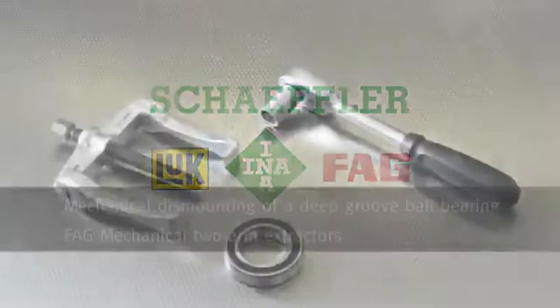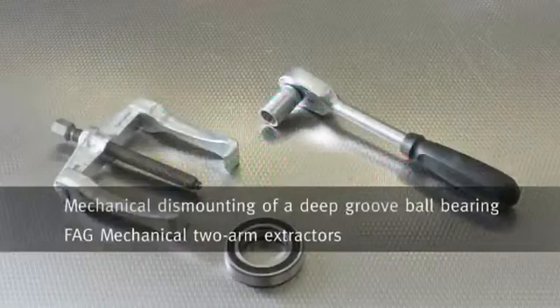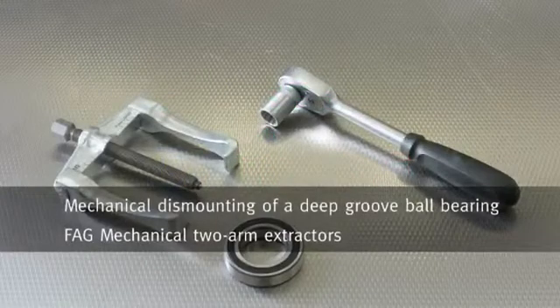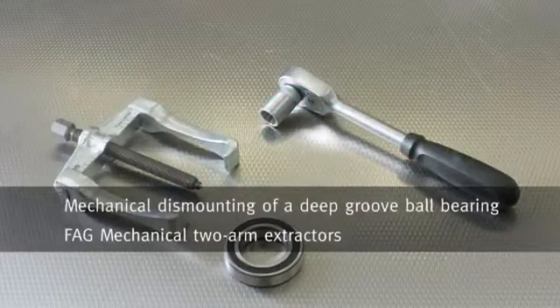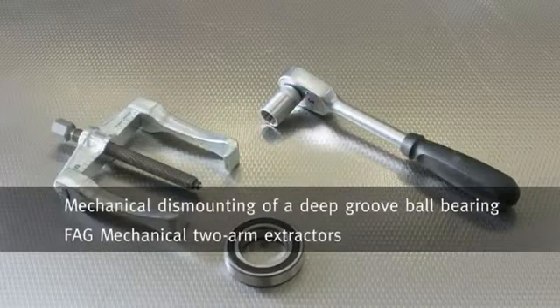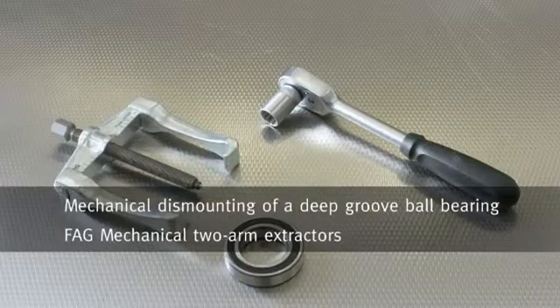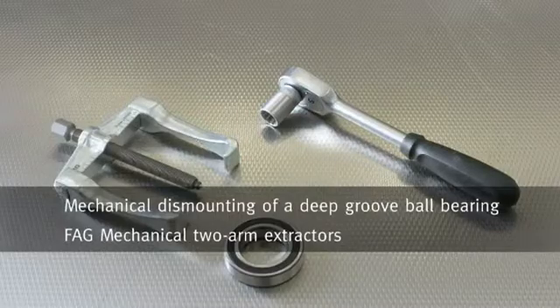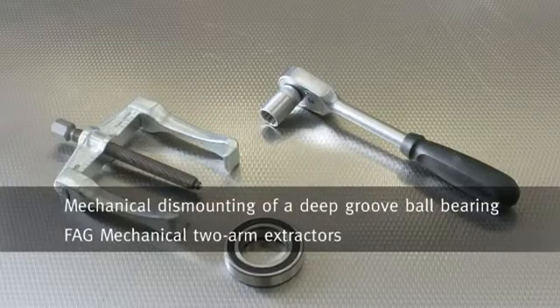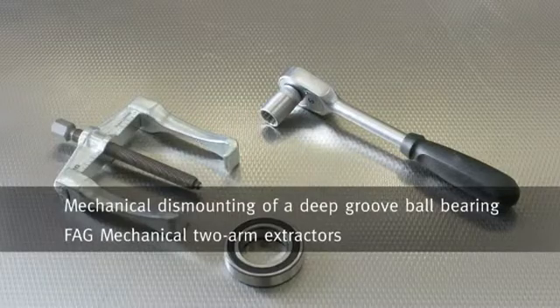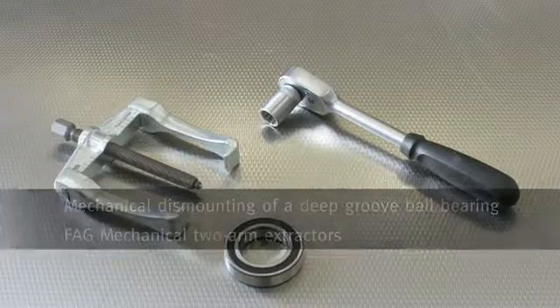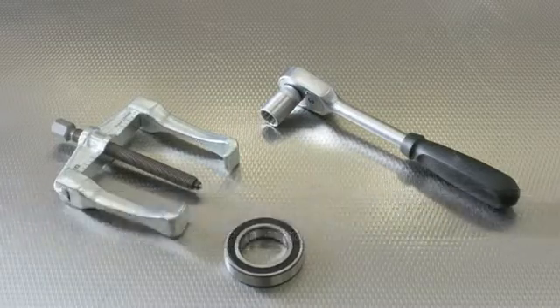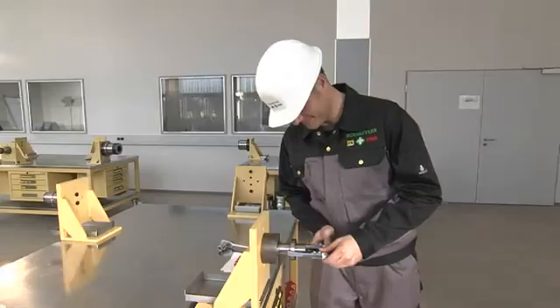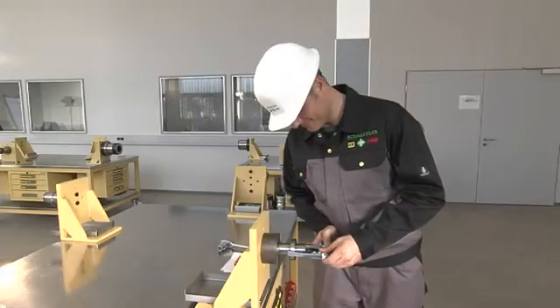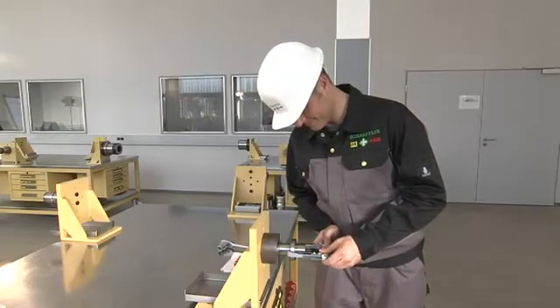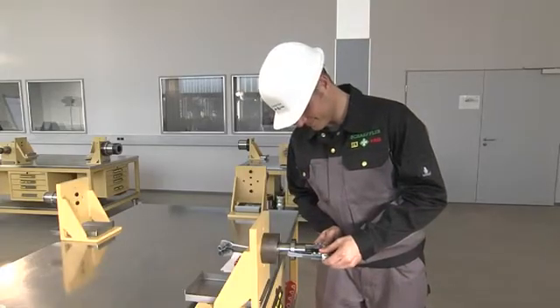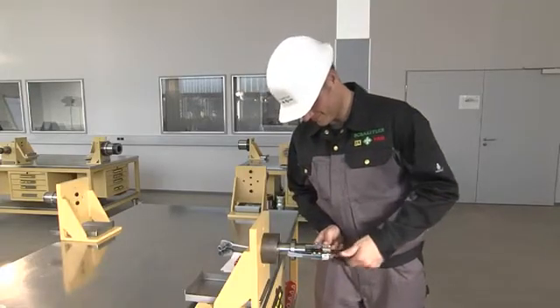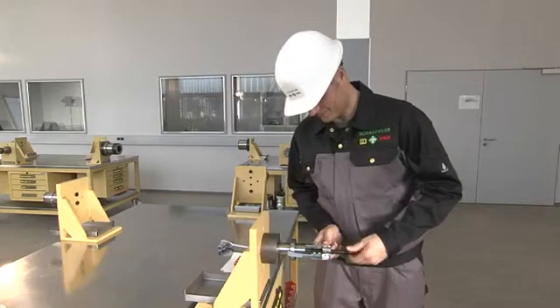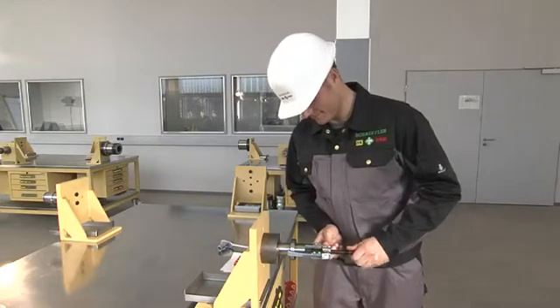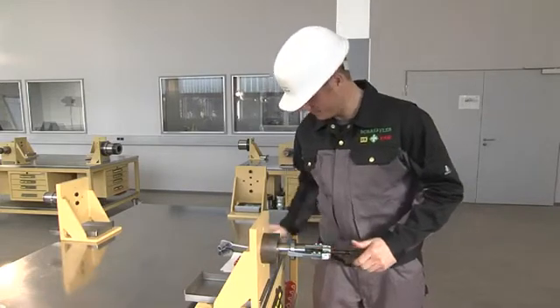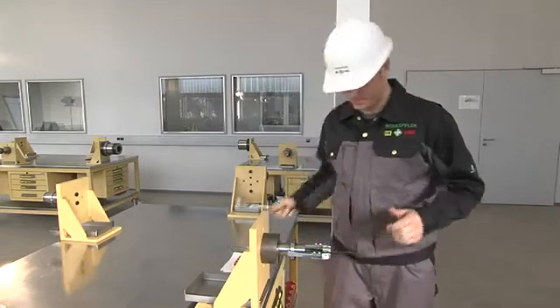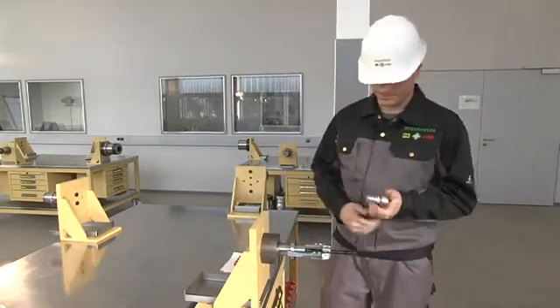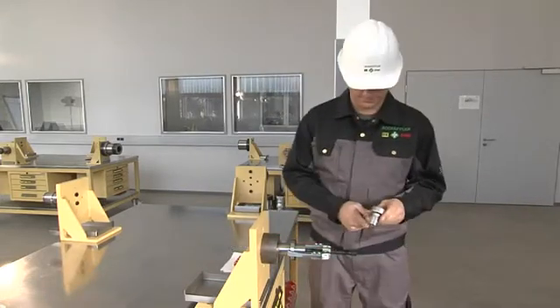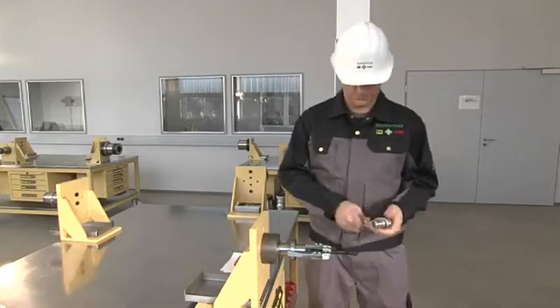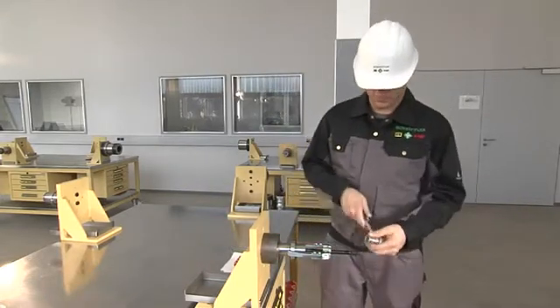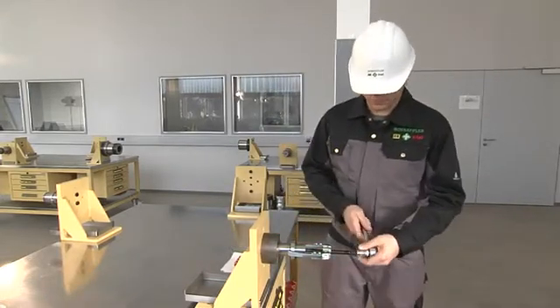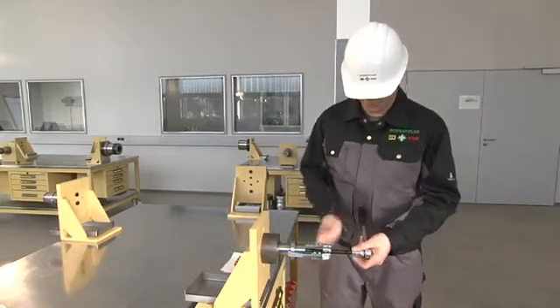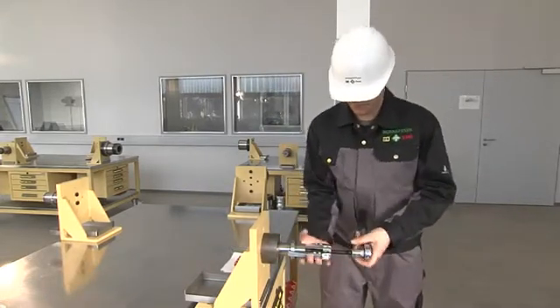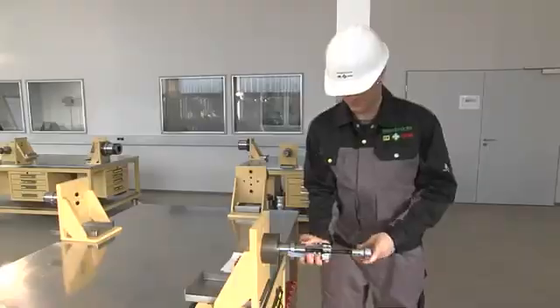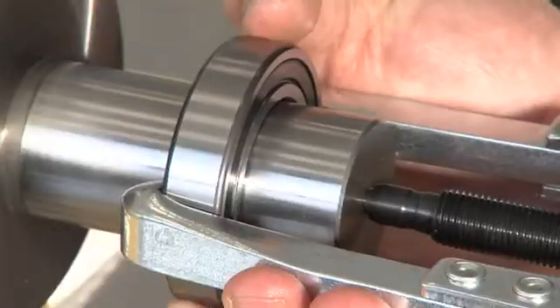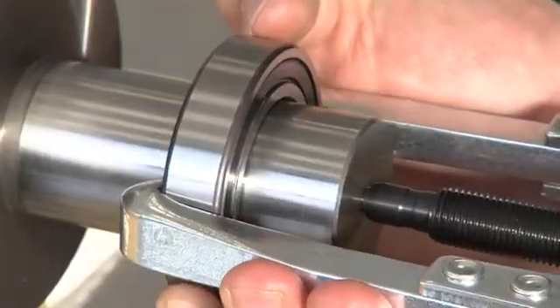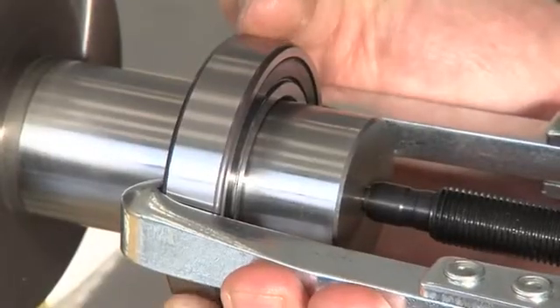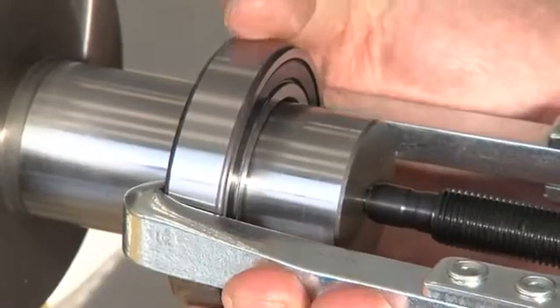It is often necessary to dismount rolling bearings simply in order to carry out maintenance on adjacent machine parts. Where smaller bearings must be dismounted, mechanical two-arm extractors from FAG provide an ideal tool.